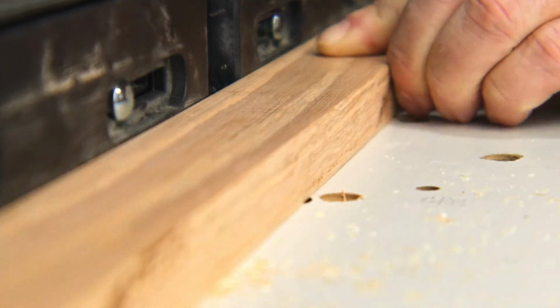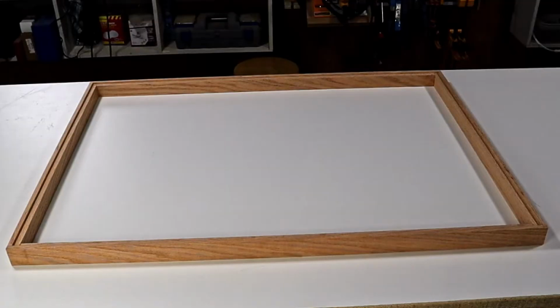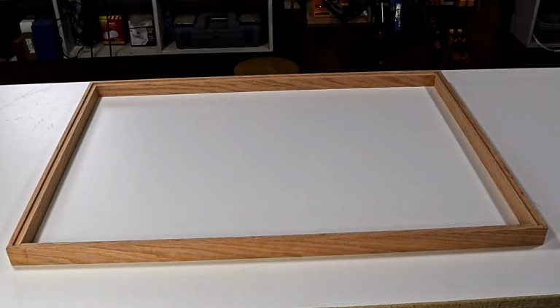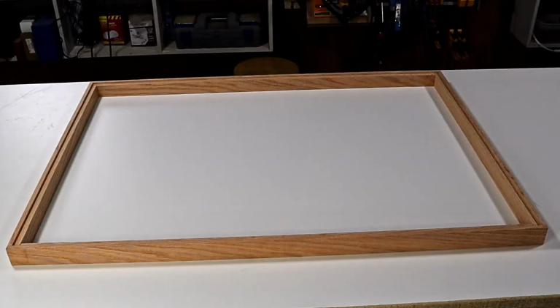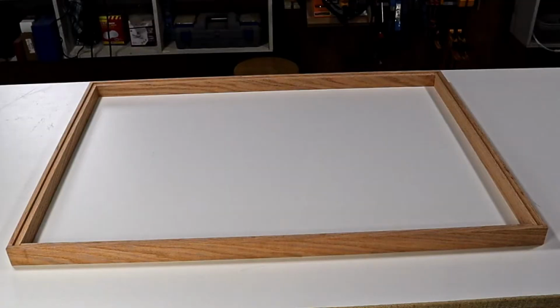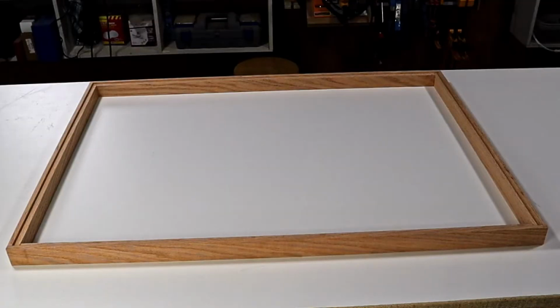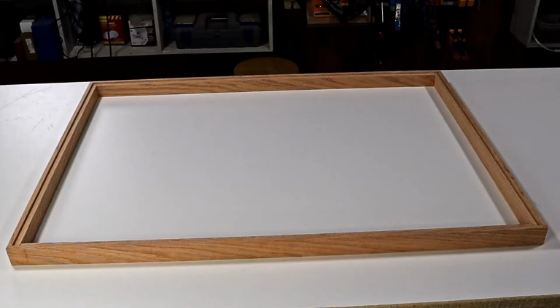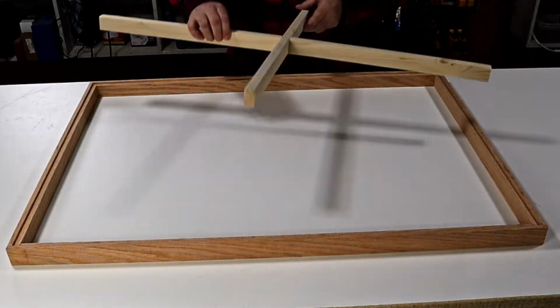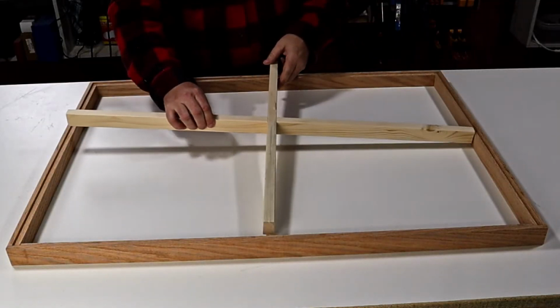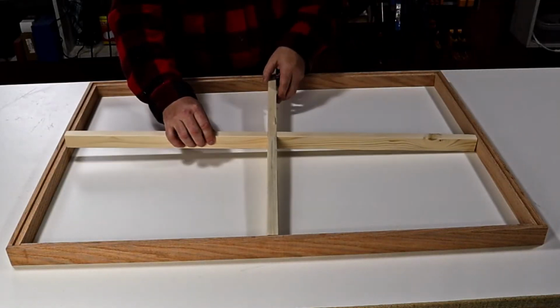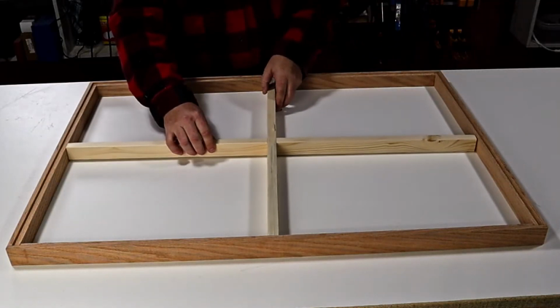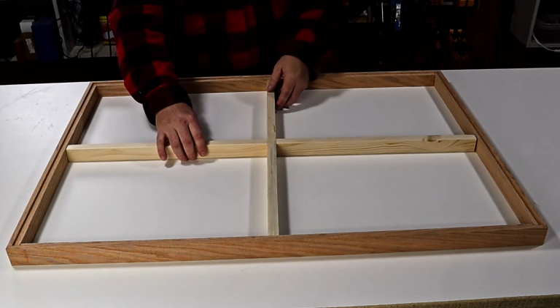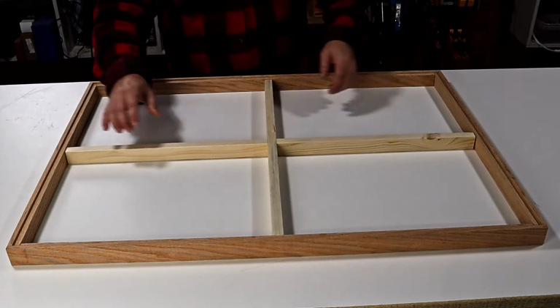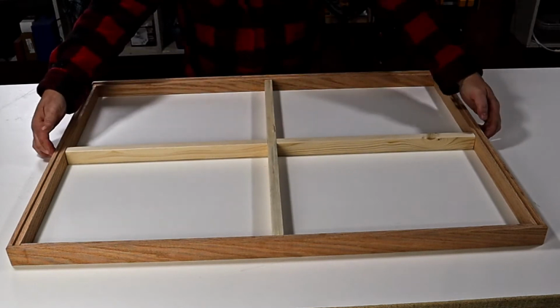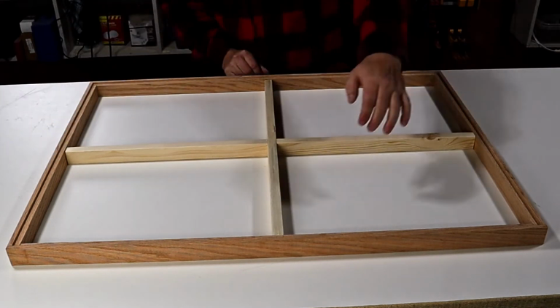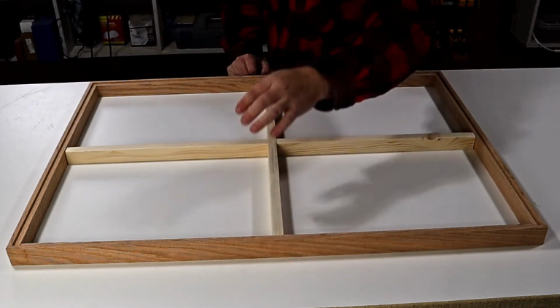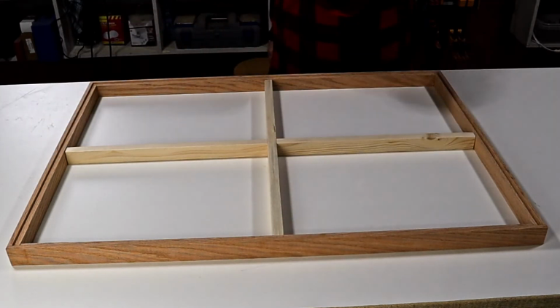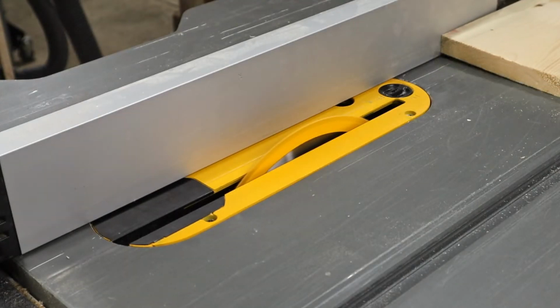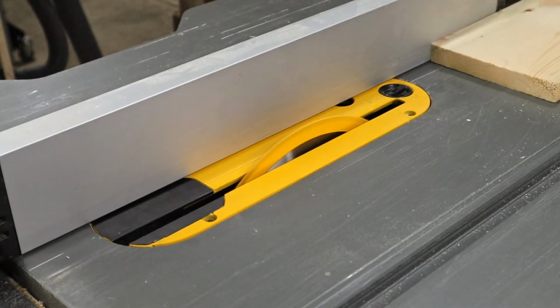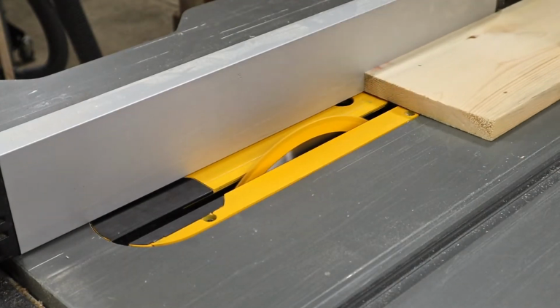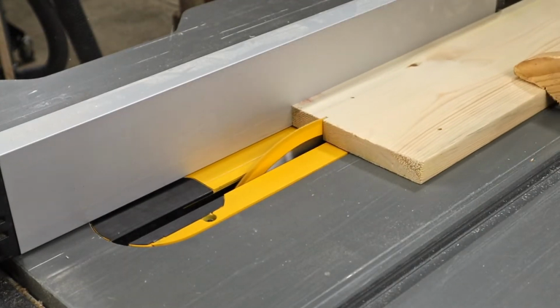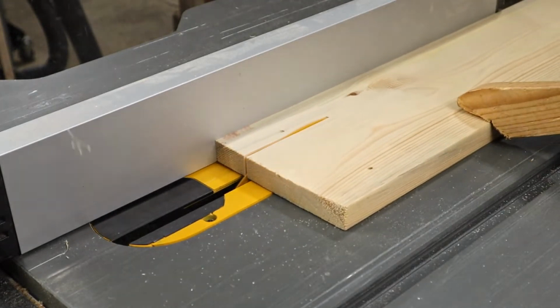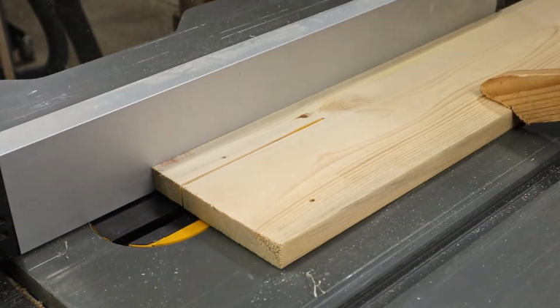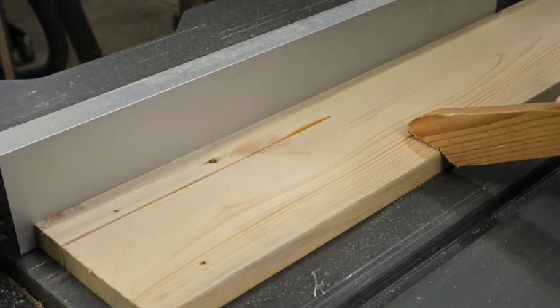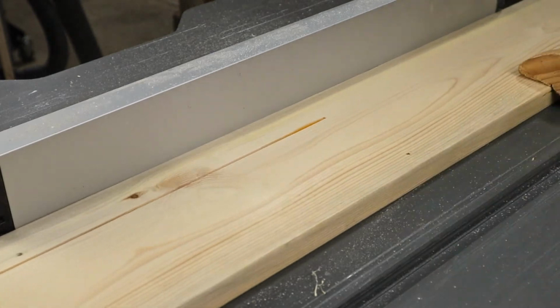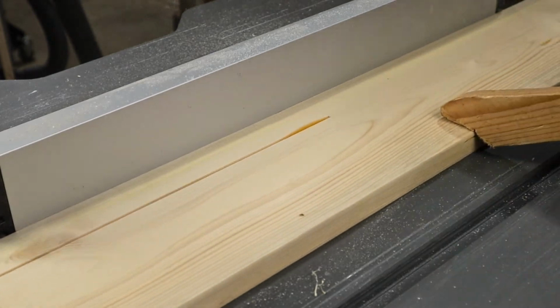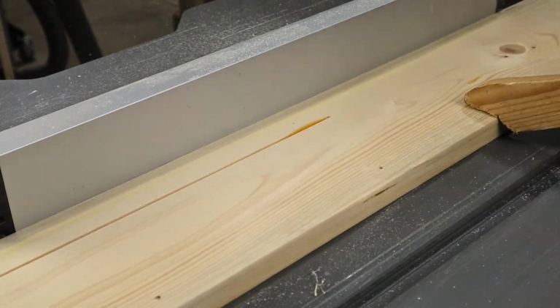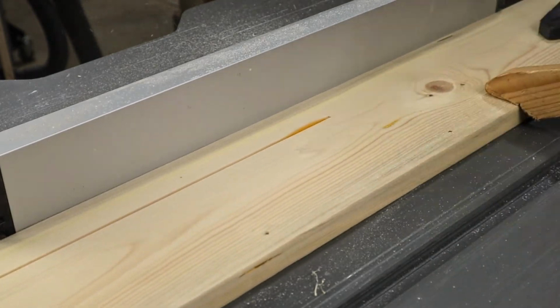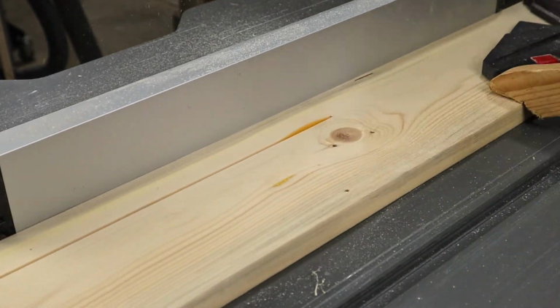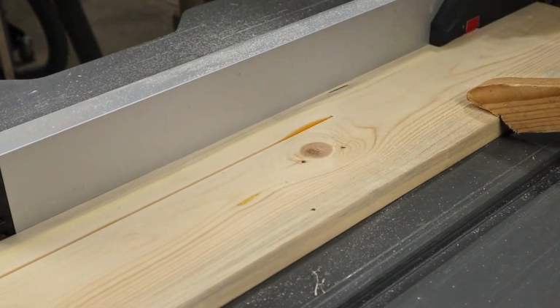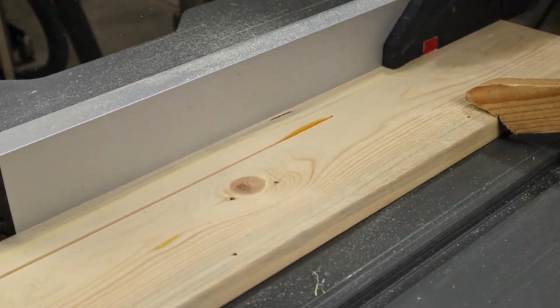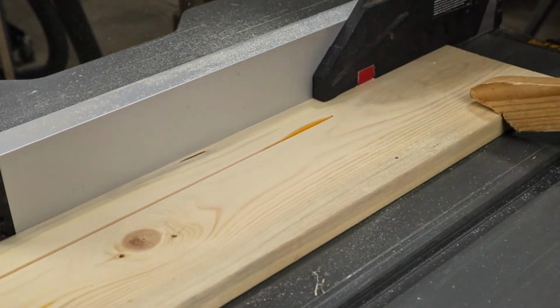That pretty much completes the cuts for the oak boards. On the inside, I'm going to add some cross supports and an arm that'll hold it open. For this, I'm using some pine scraps that I already have on hand. These need to be cut into strips on the table saw.